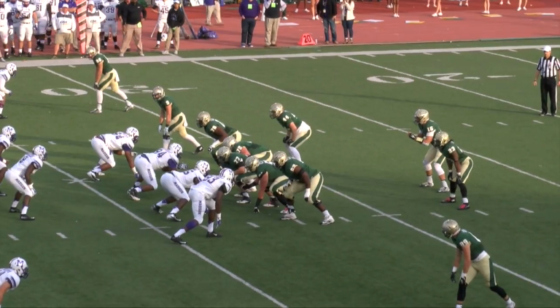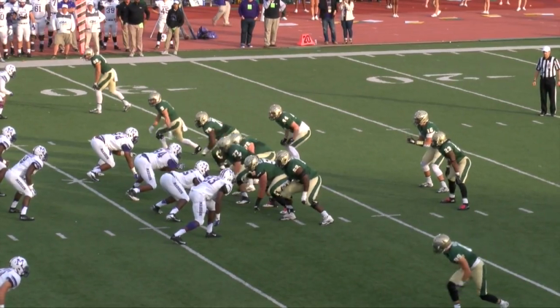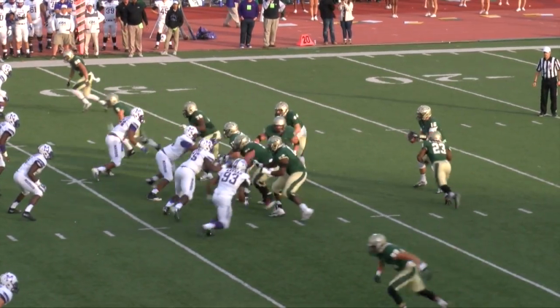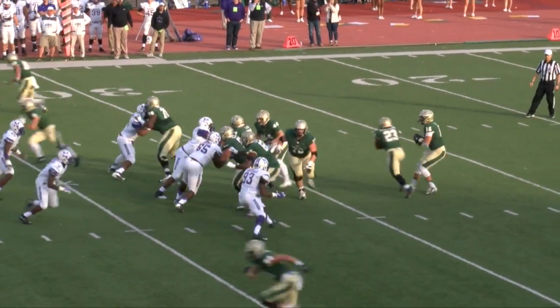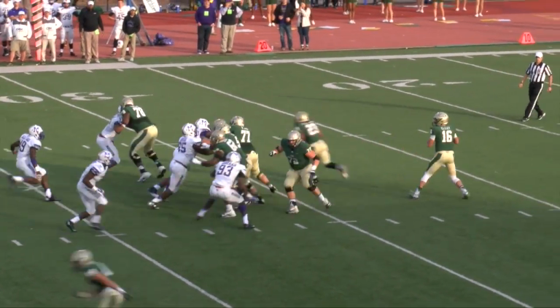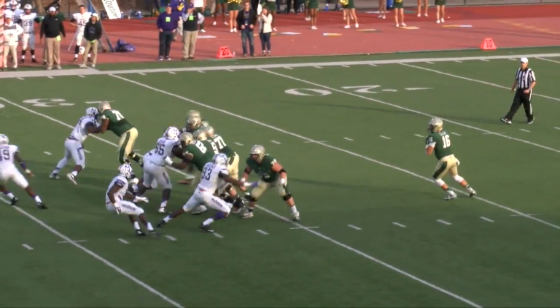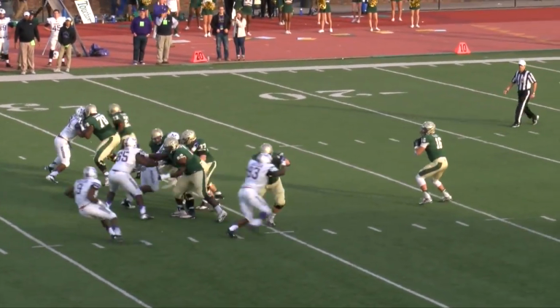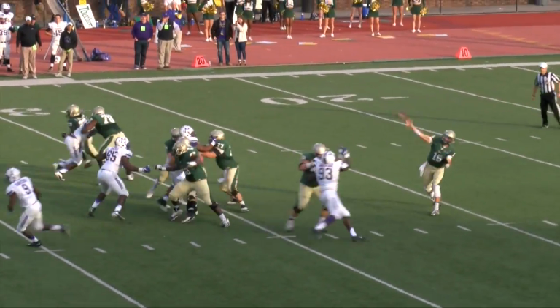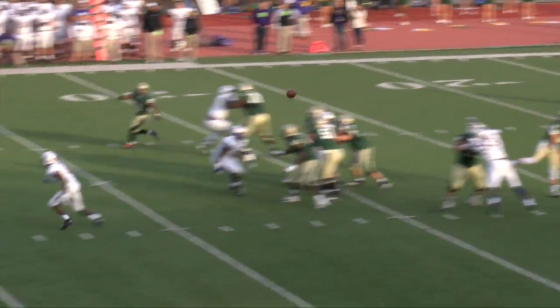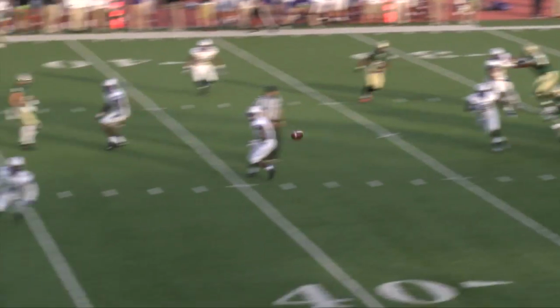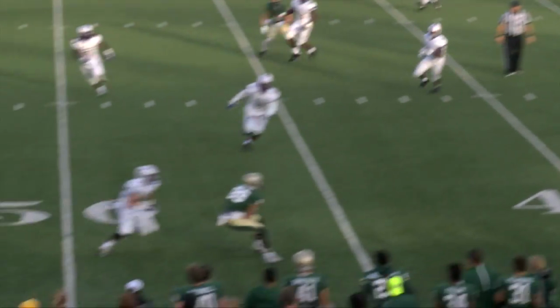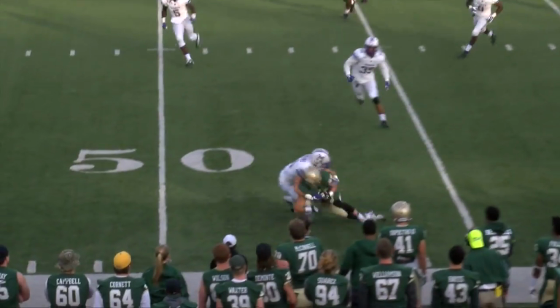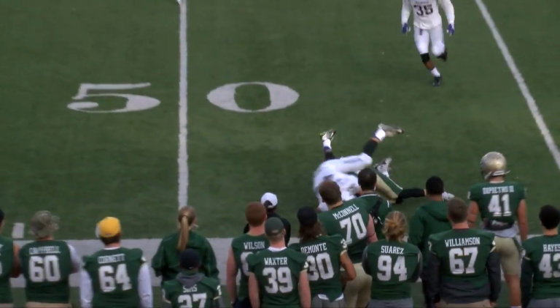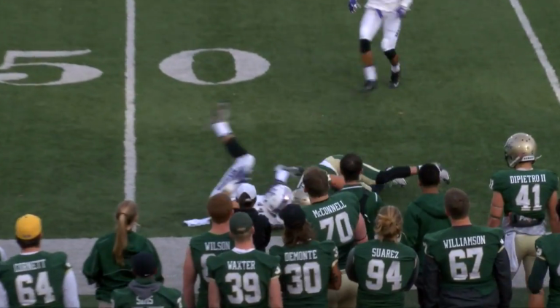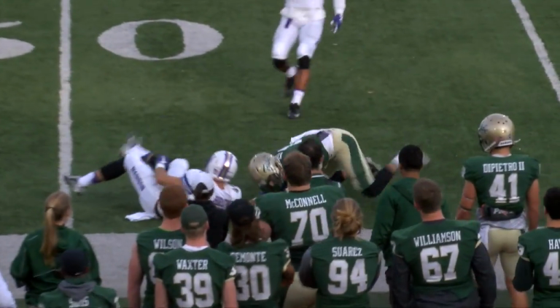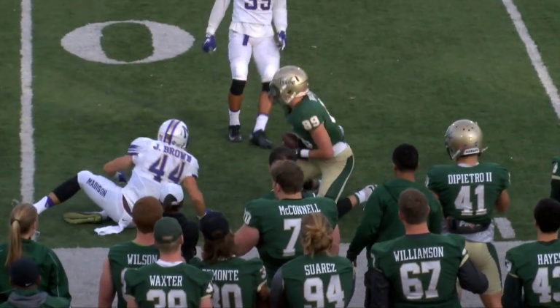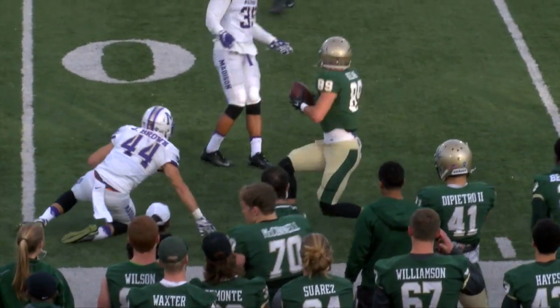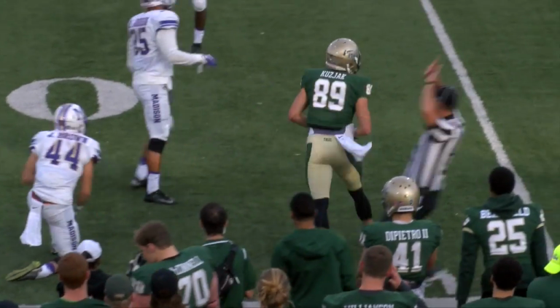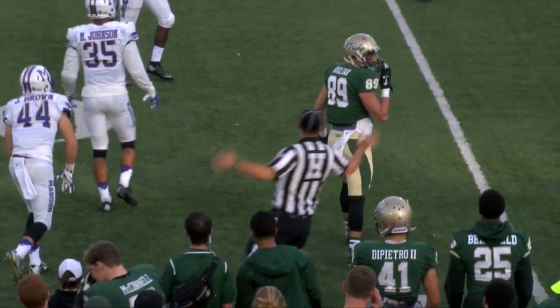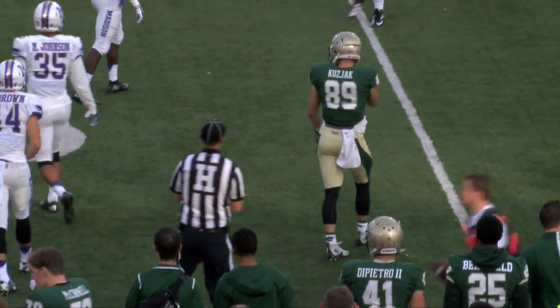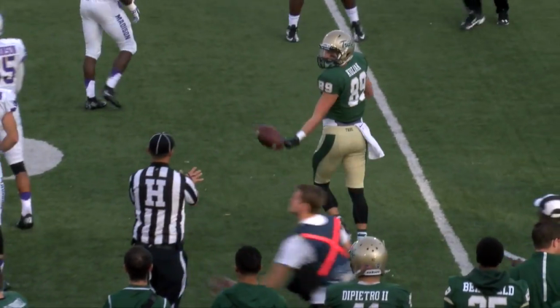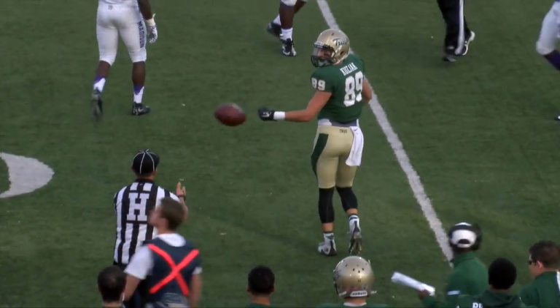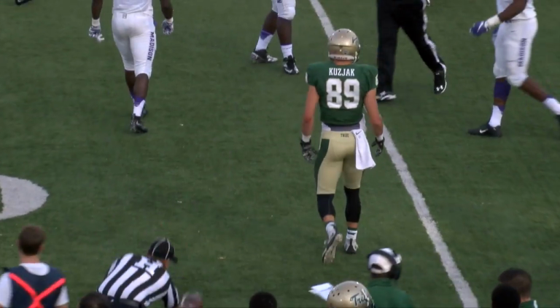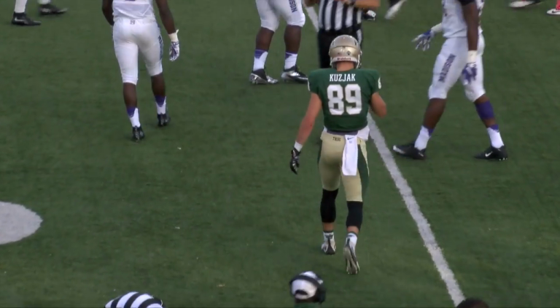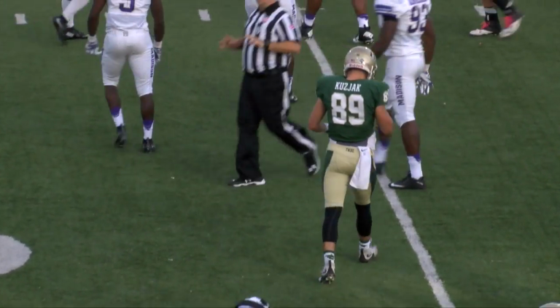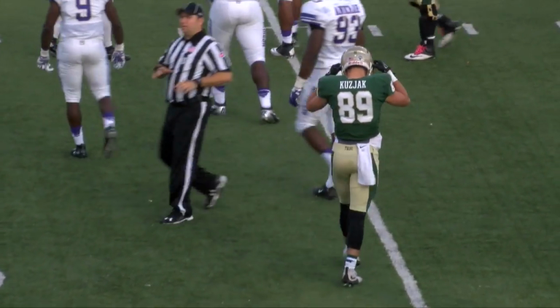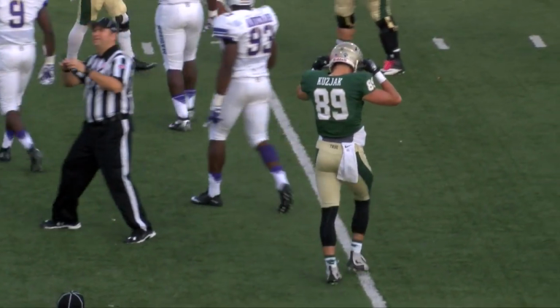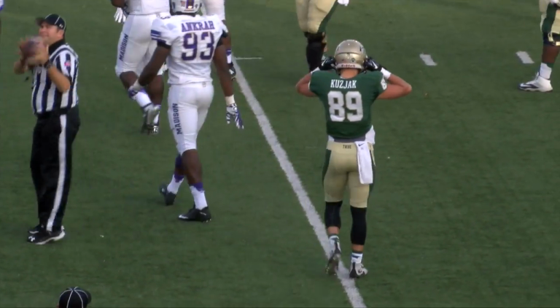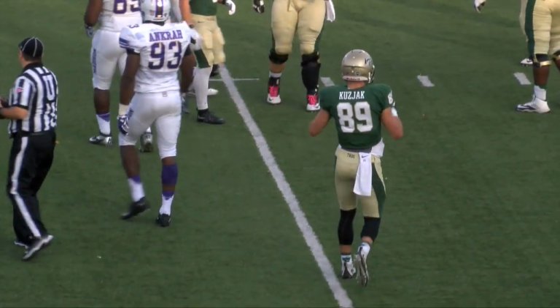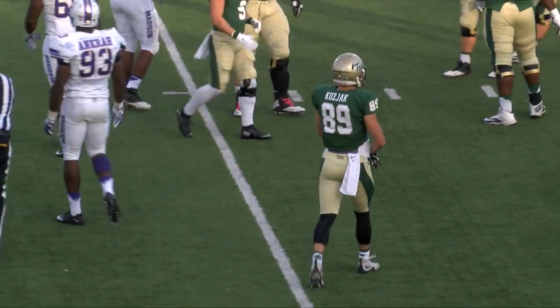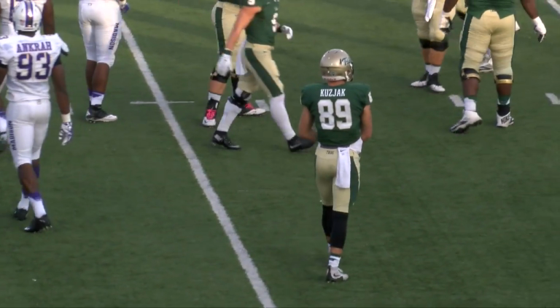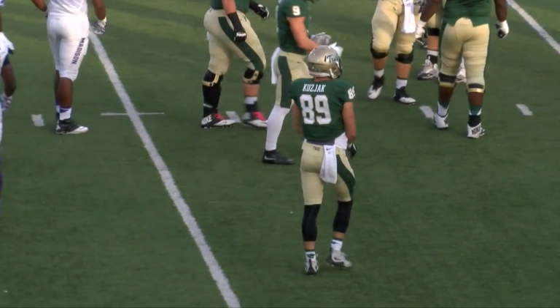Three receivers in the game — two on the right, one to the left. Cooley back to pass, throwing it to the left side of the football field. Complete to Kooljack. Daniel hangs on to it. Move those chains. First and 10, all the way to the 47-yard line.